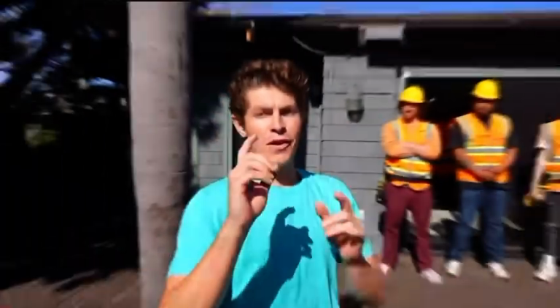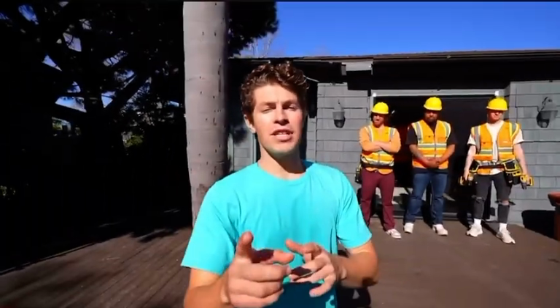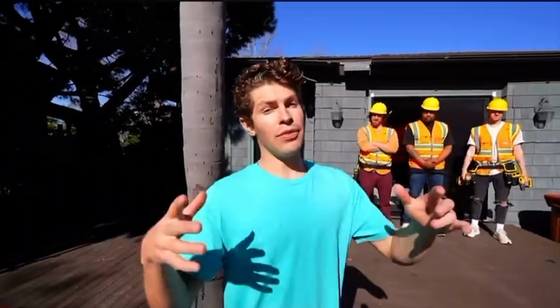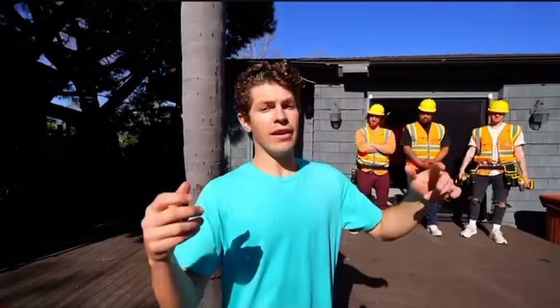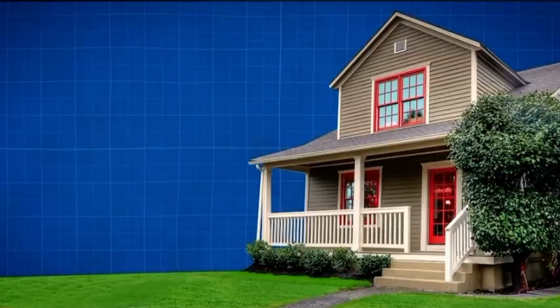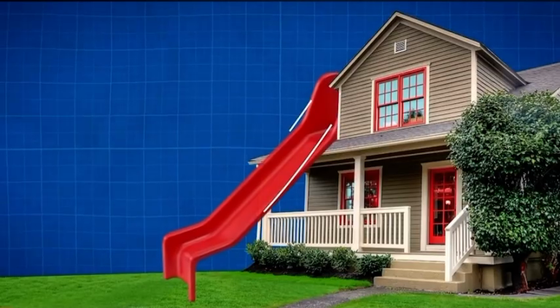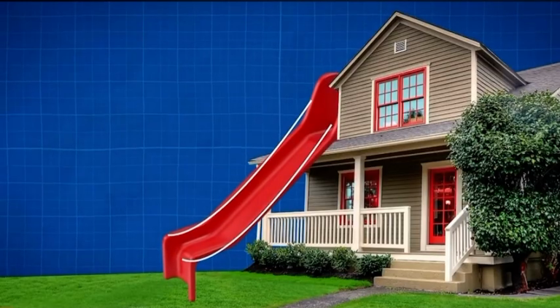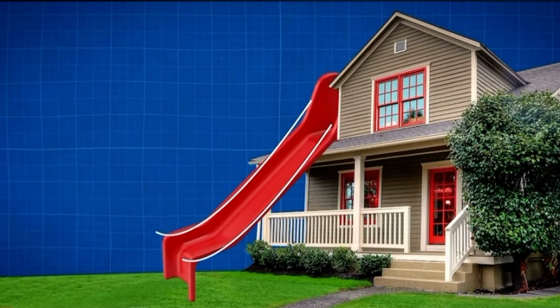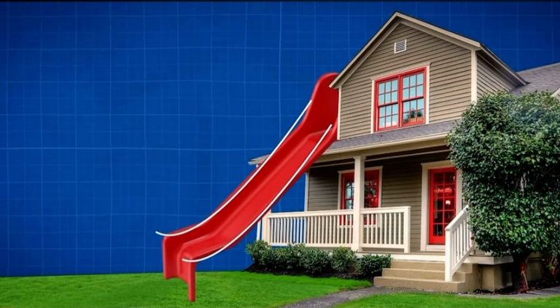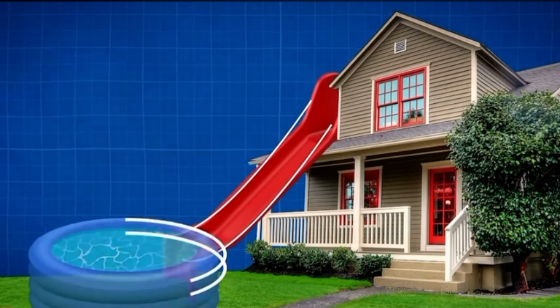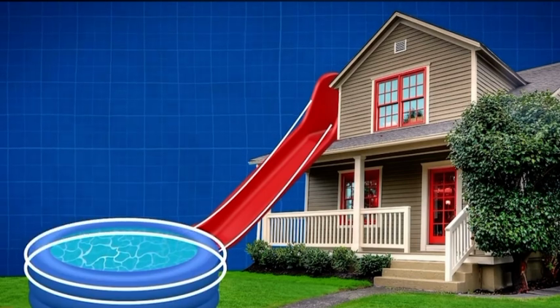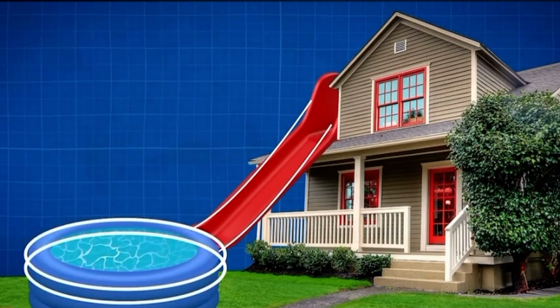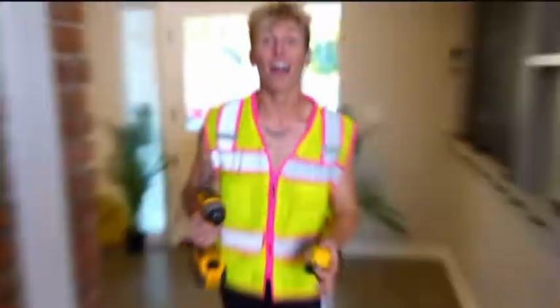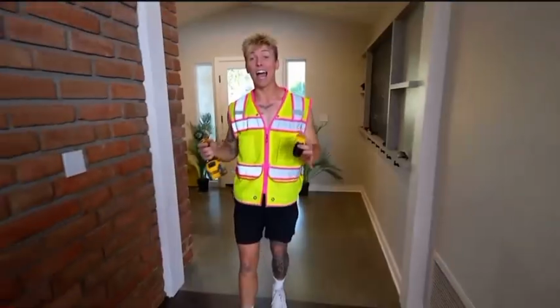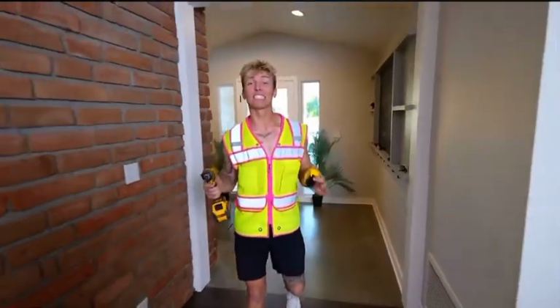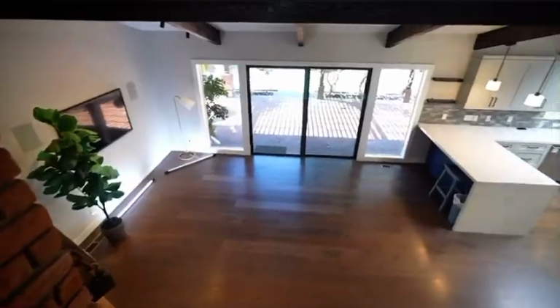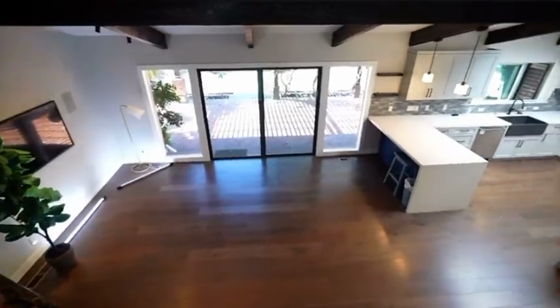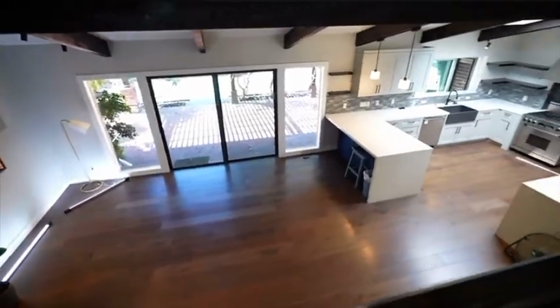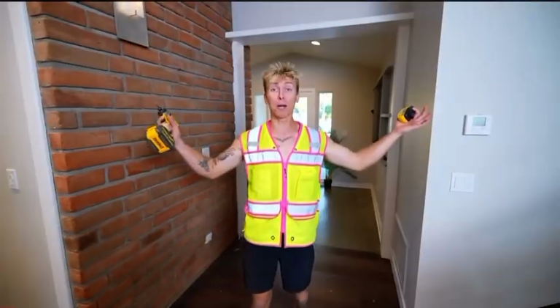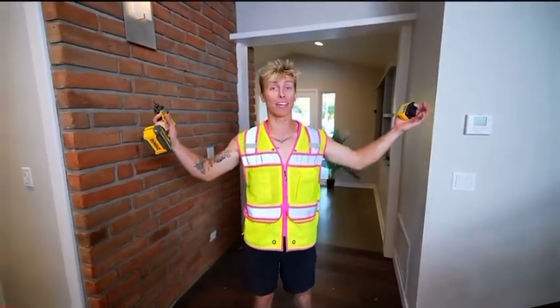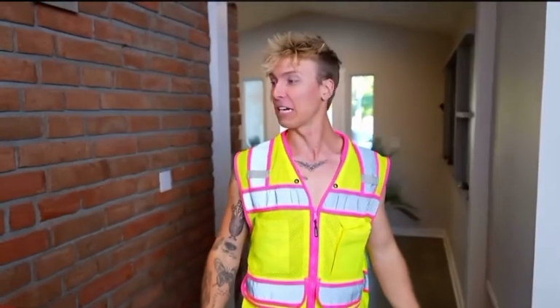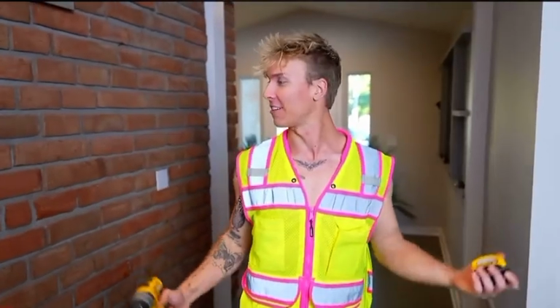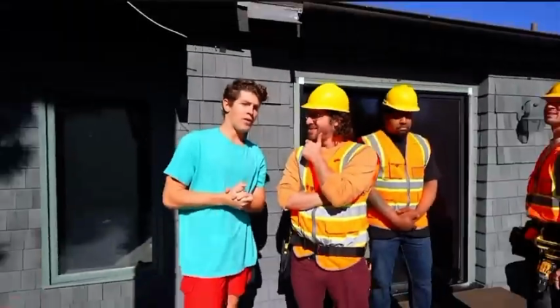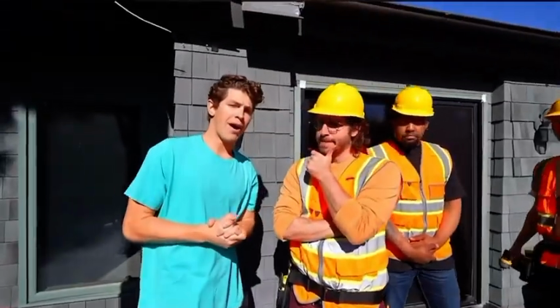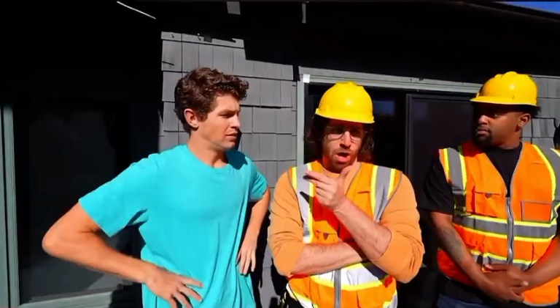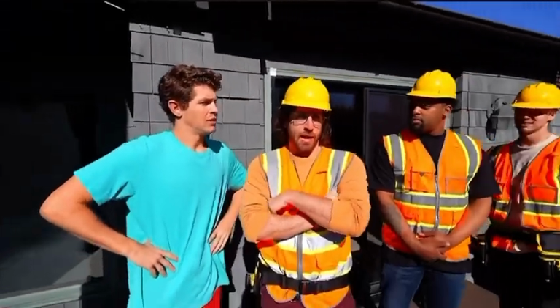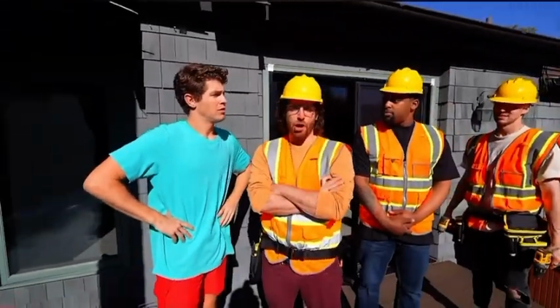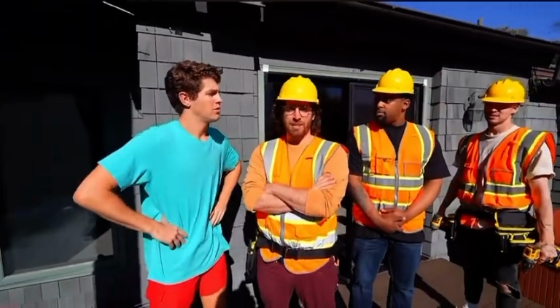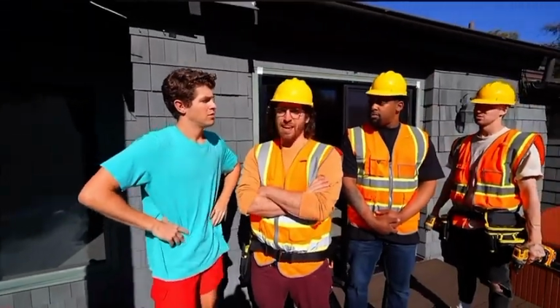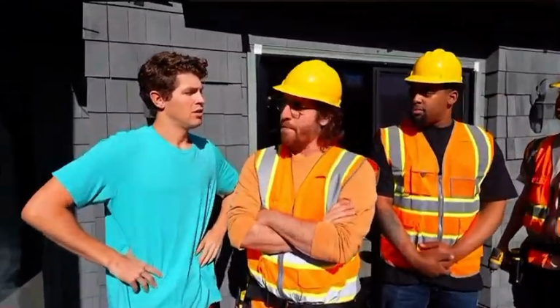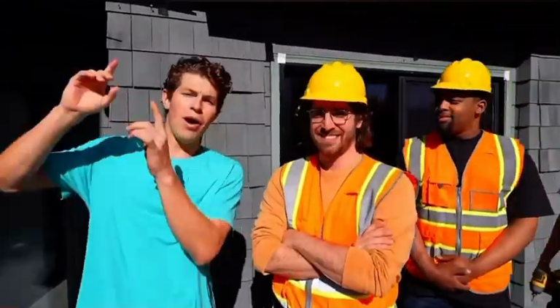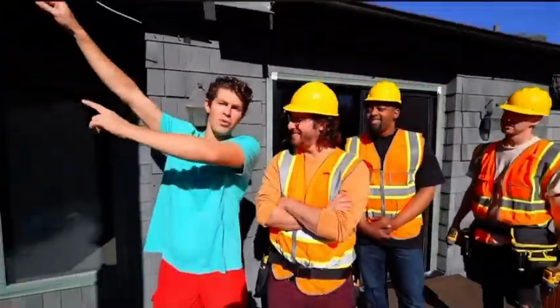So for my first slide, I'm thinking we make a slide off the top of the roof, dropping off, landing in a pool at the bottom. What do you think? Is that possible? Well, it's not up to code, but let's make it happen. All right boys, this way.